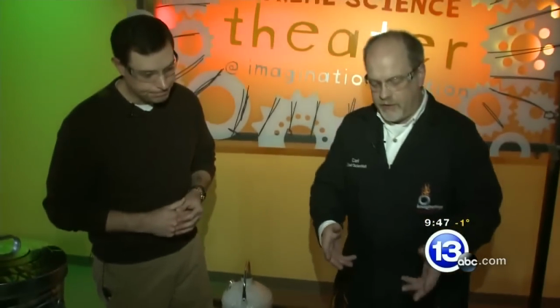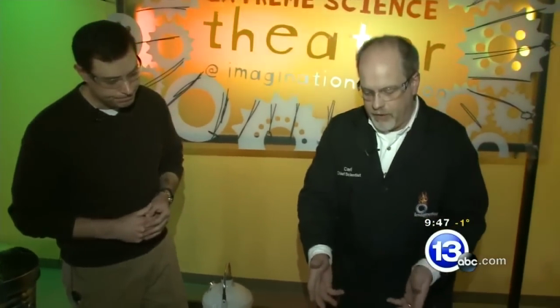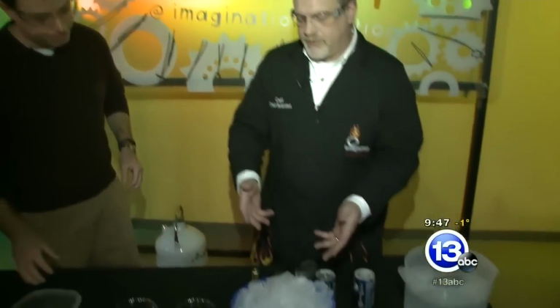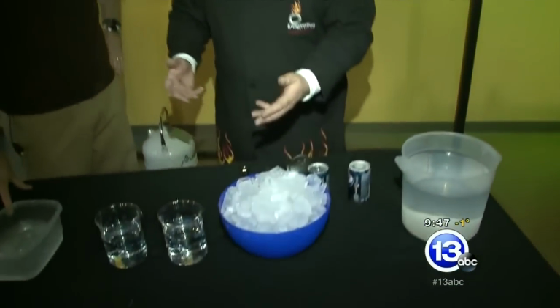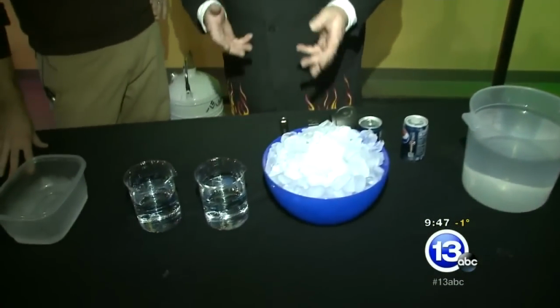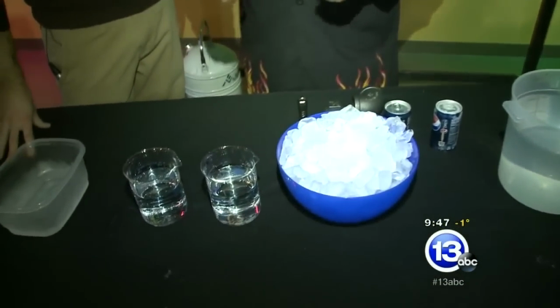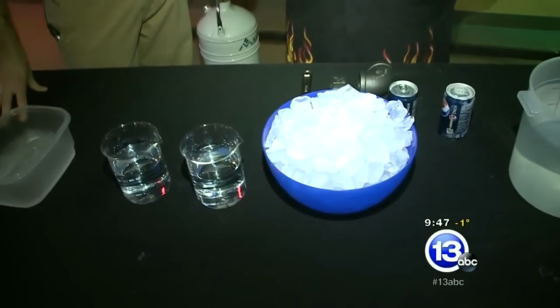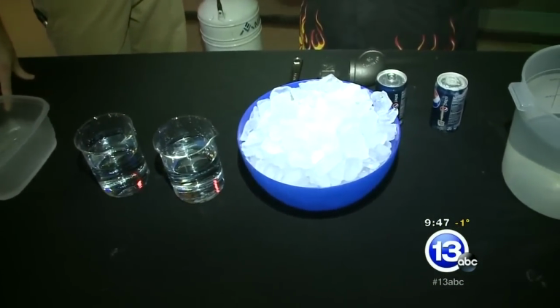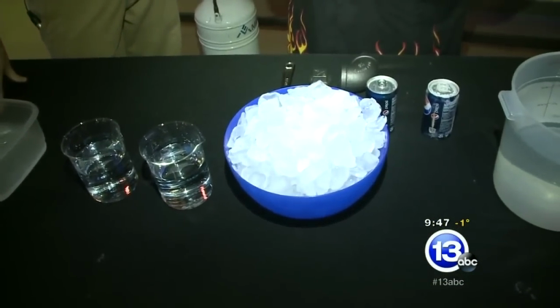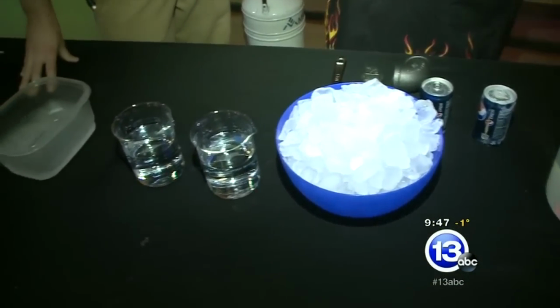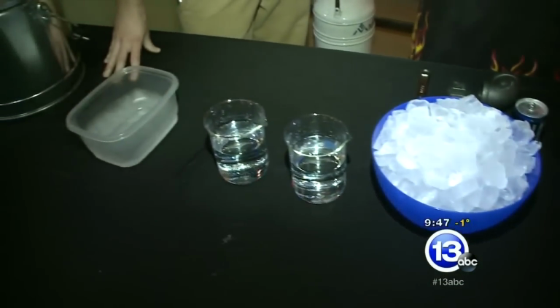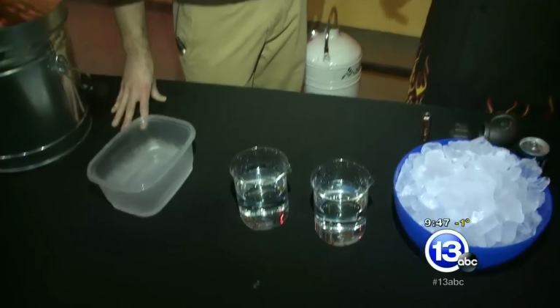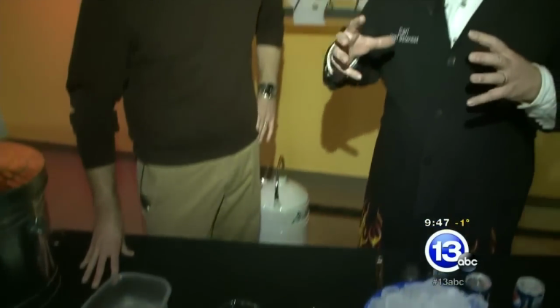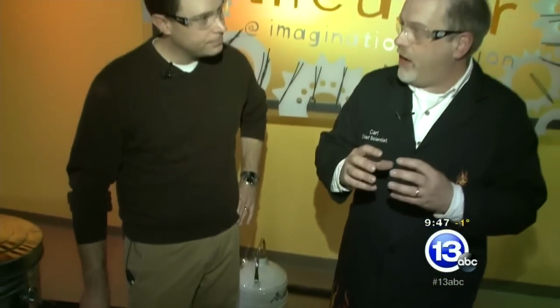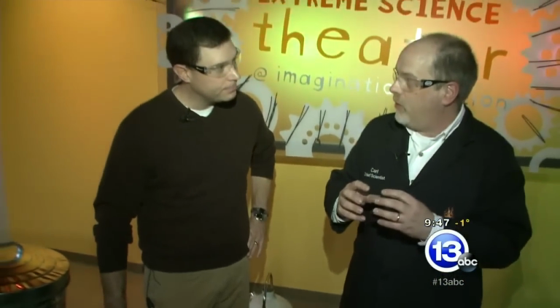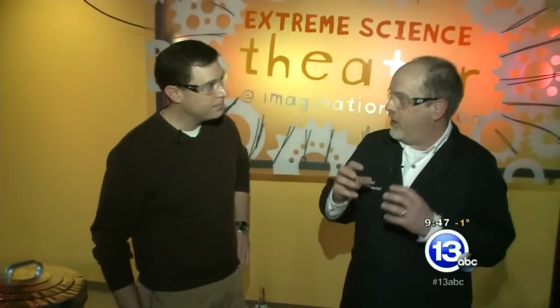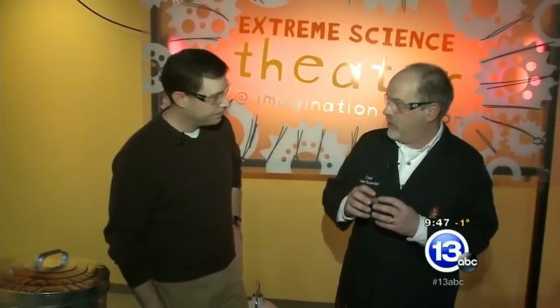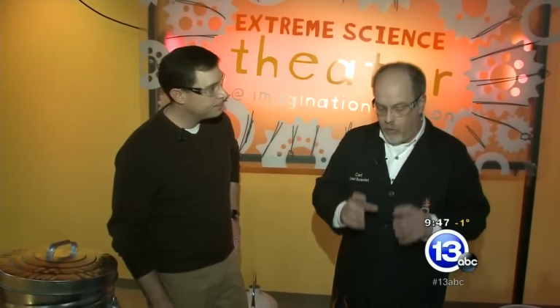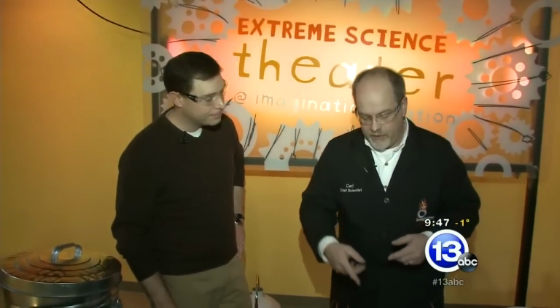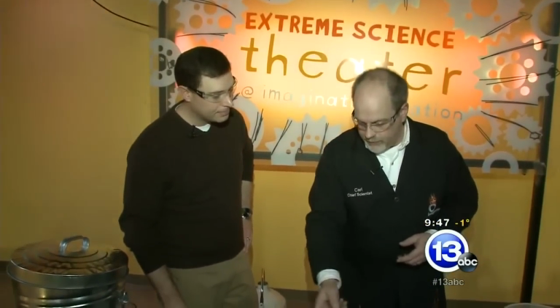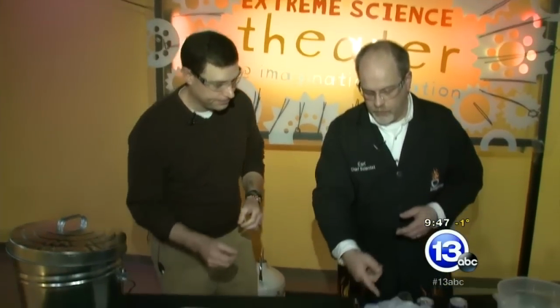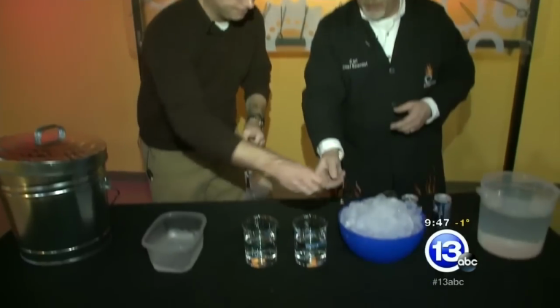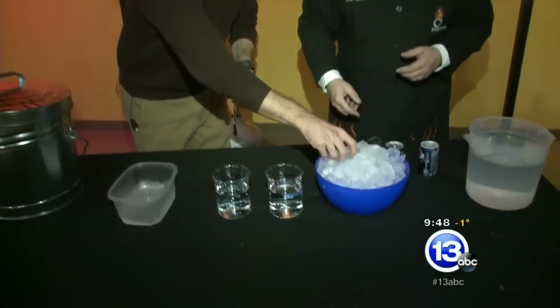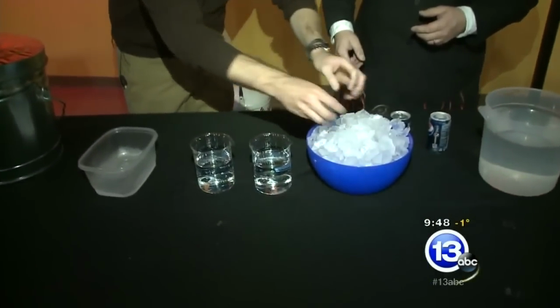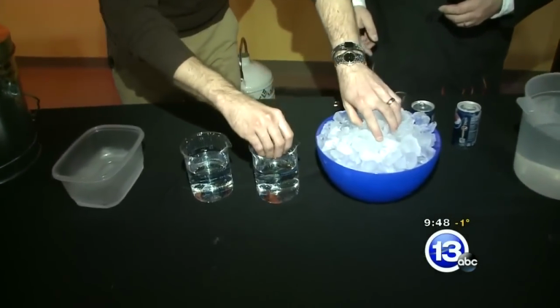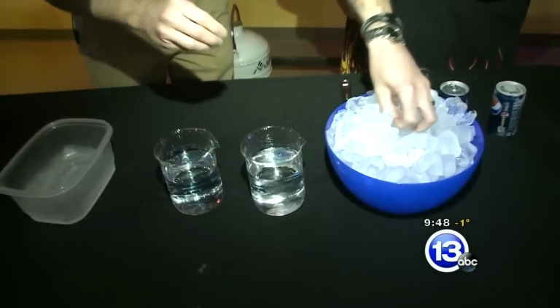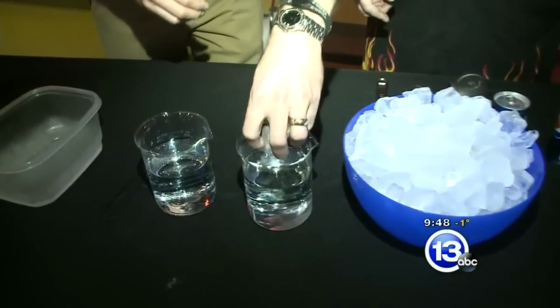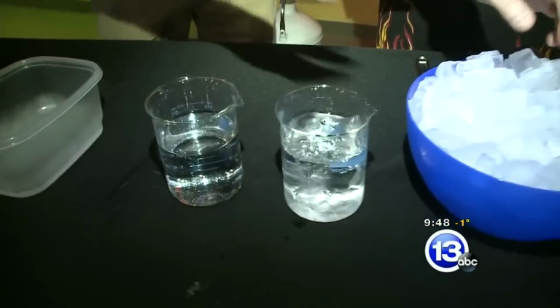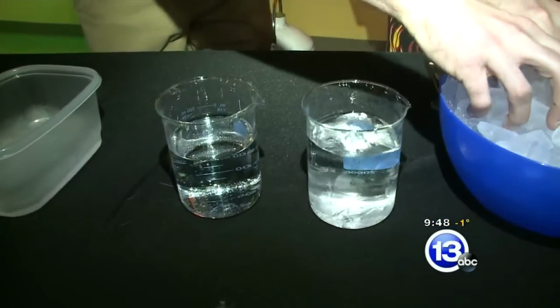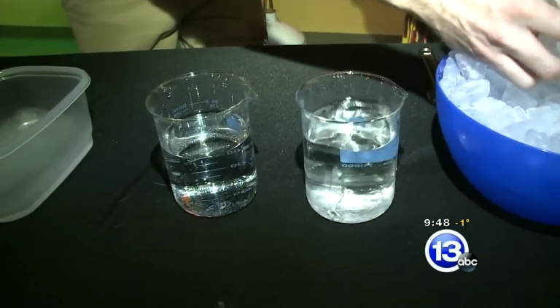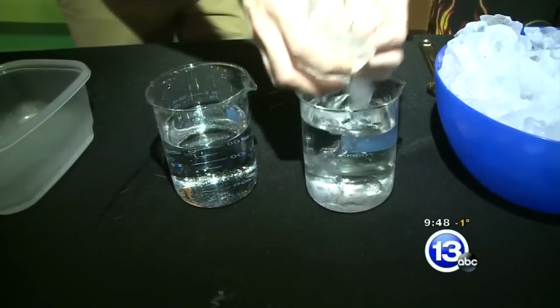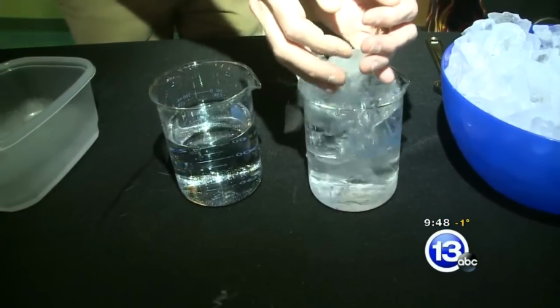So we've got a bucket of ice here. And like you said, ice — or water, when it freezes — expands, which is unusual. Most things shrink when they get cold, but water expands. So let's demonstrate that. Go ahead and throw some ice into these glasses of water here and let's see how it floats. Throw it in the other one as well.